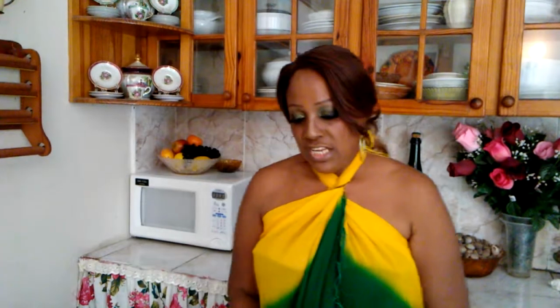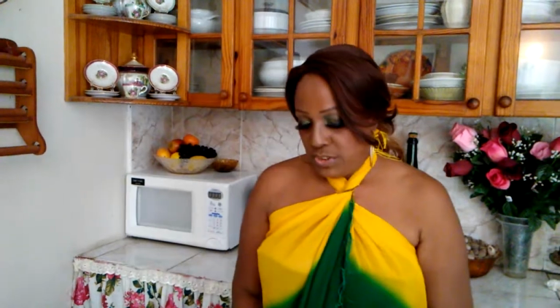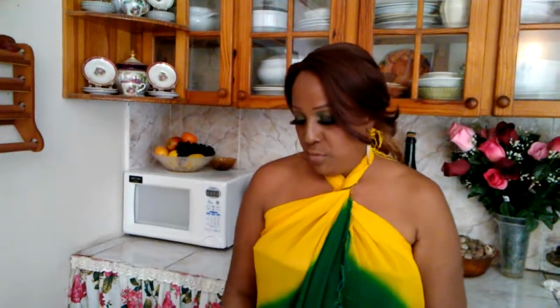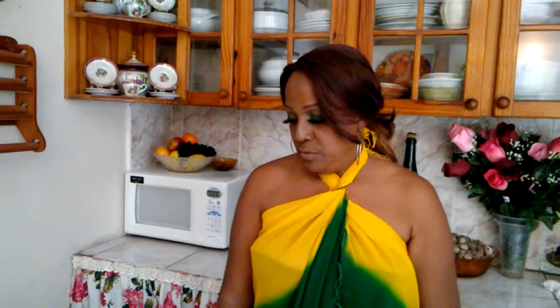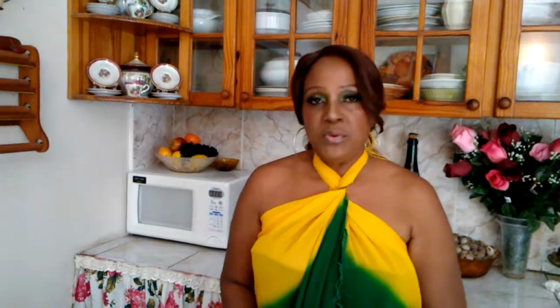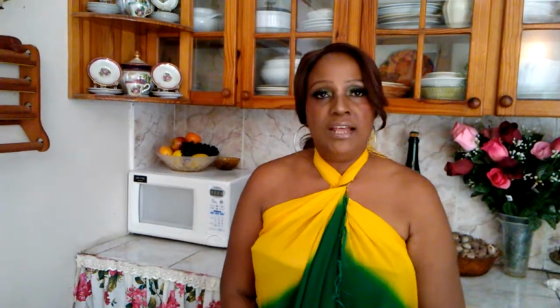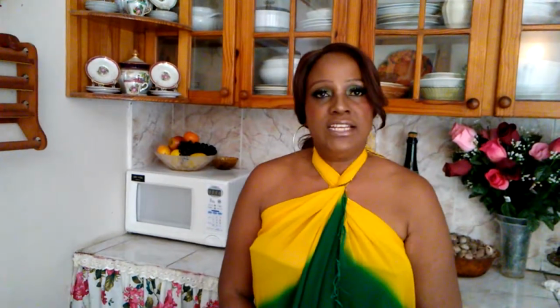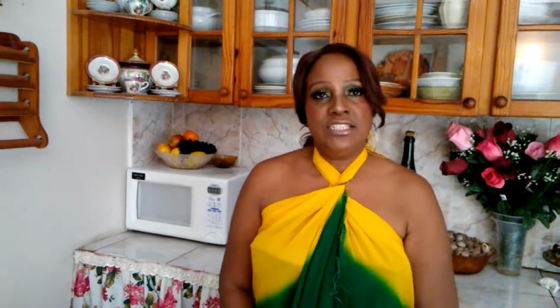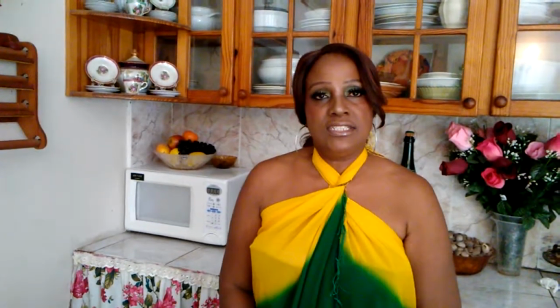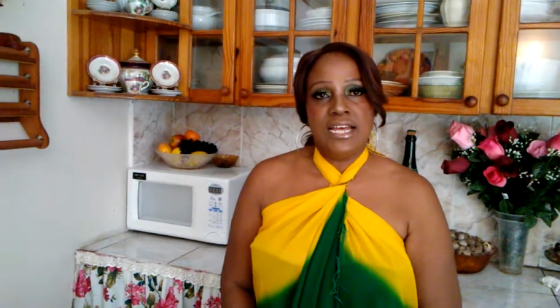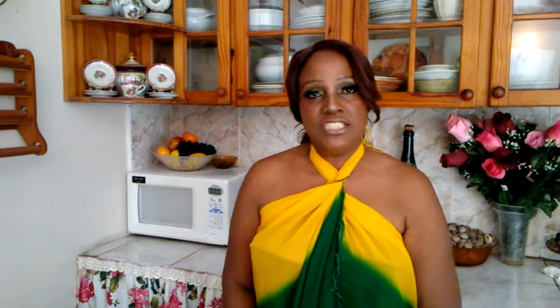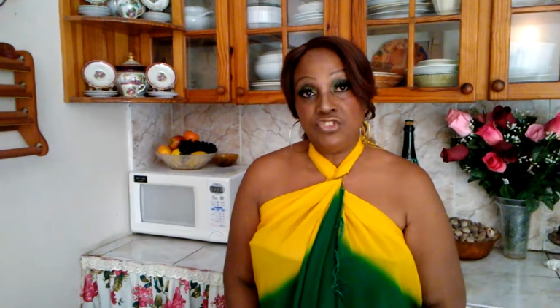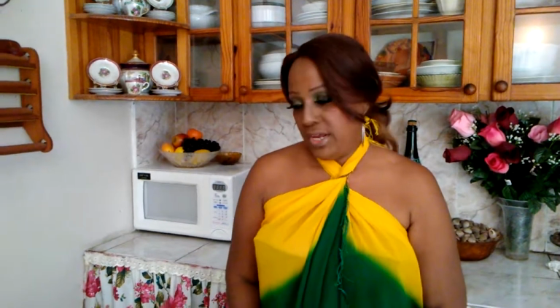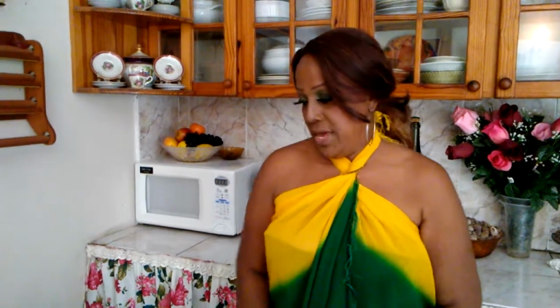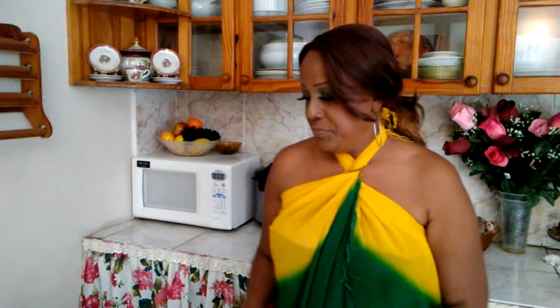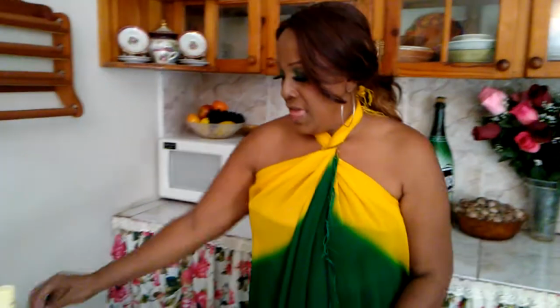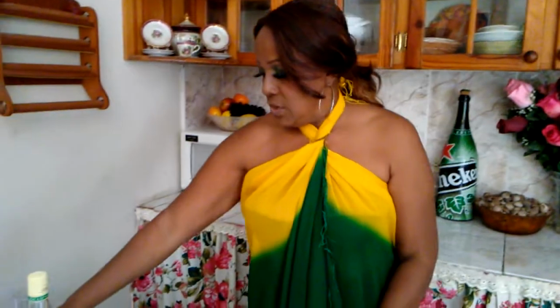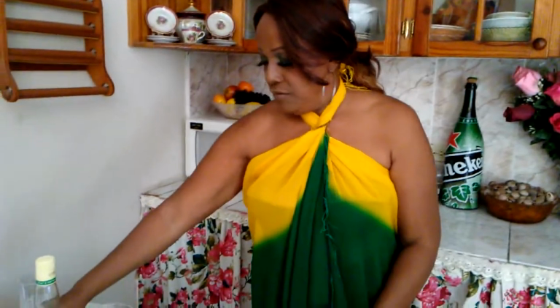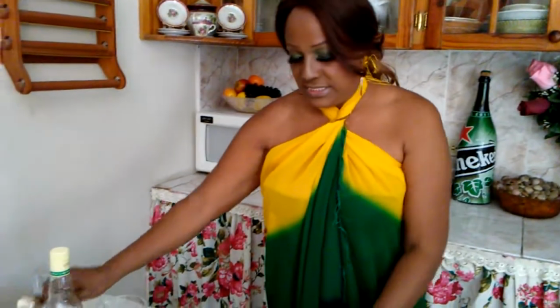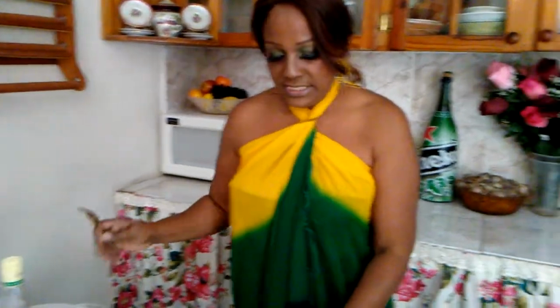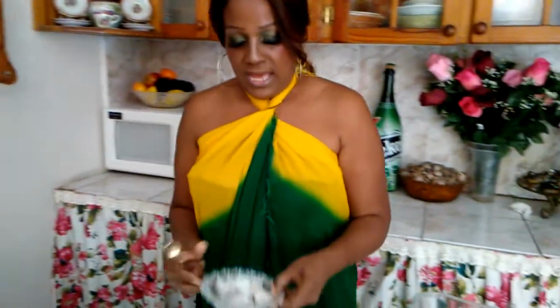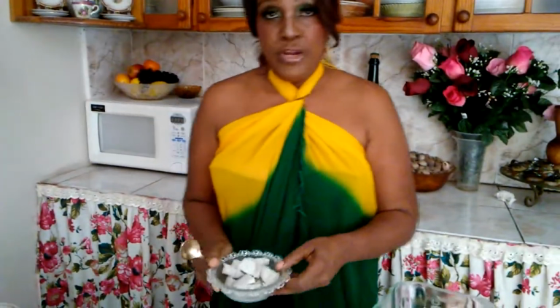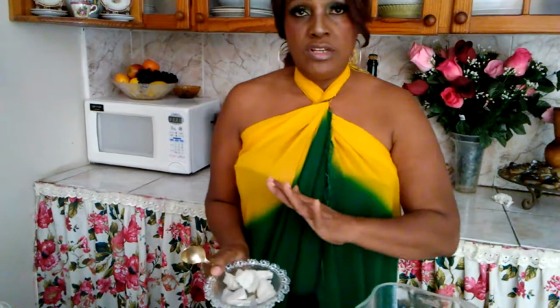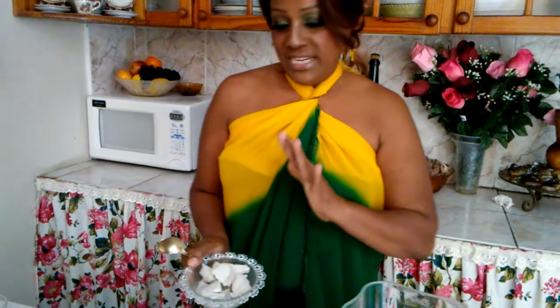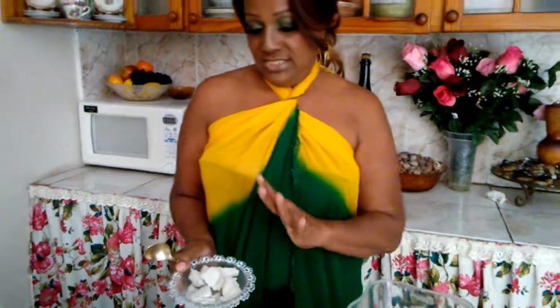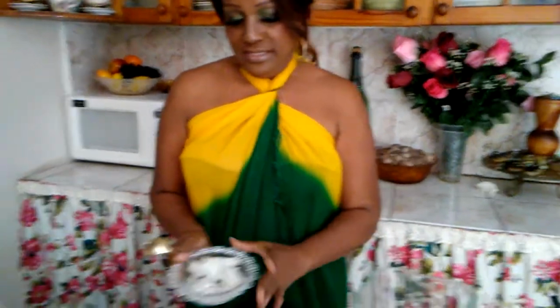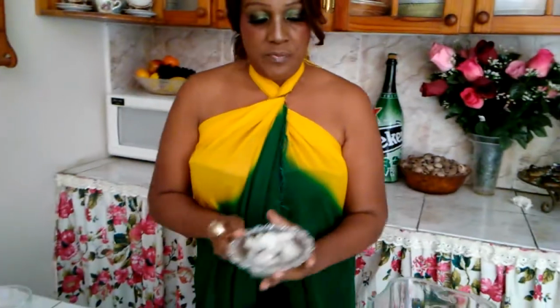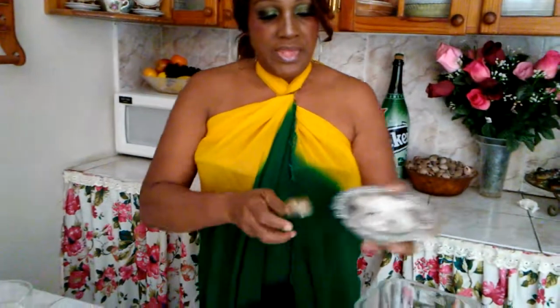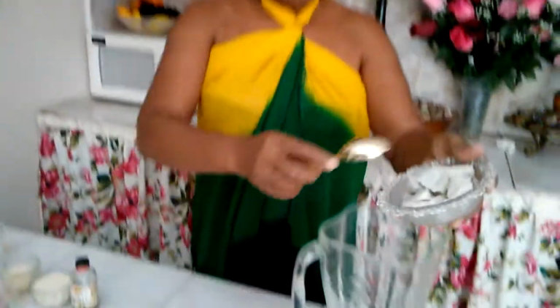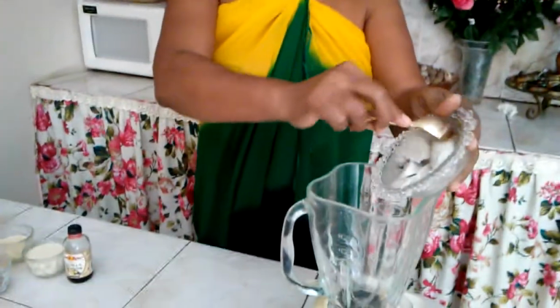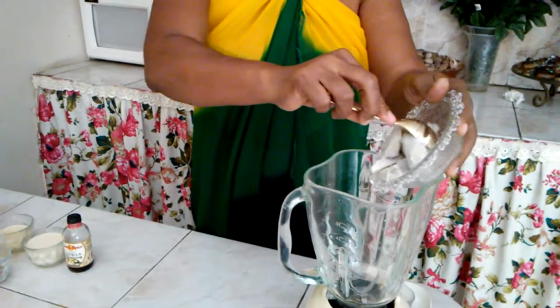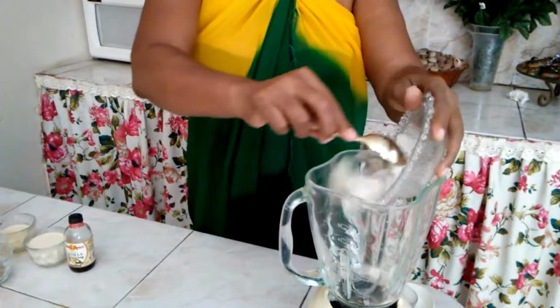Today I'm going to make you a lovely delicious dashi drink. I already cooked my dashi, so I'm just gonna pour it in the blender.